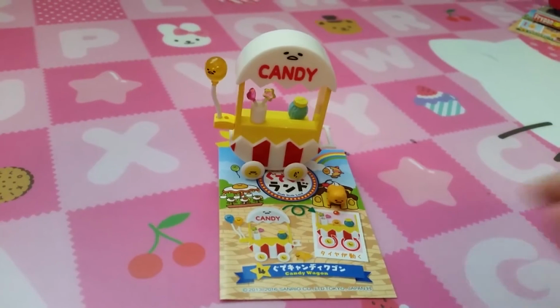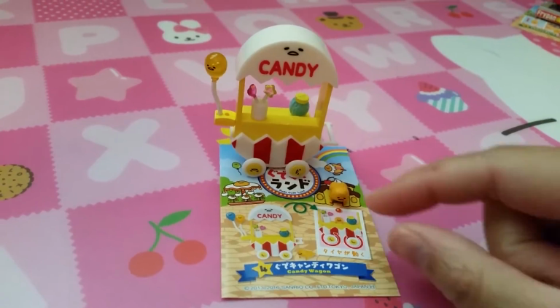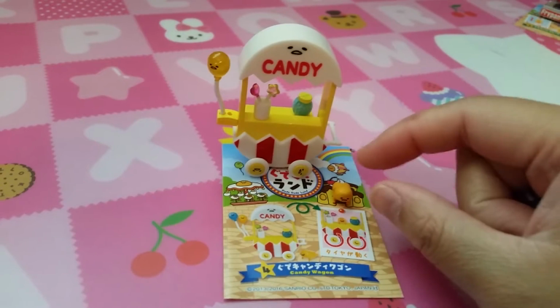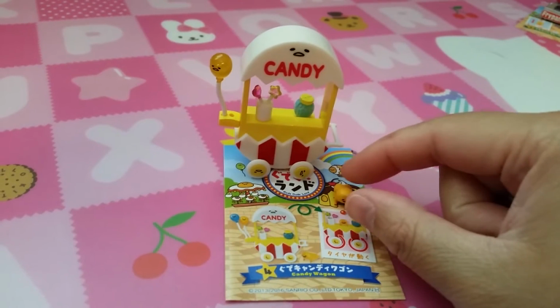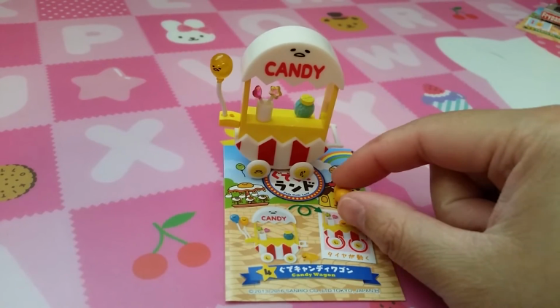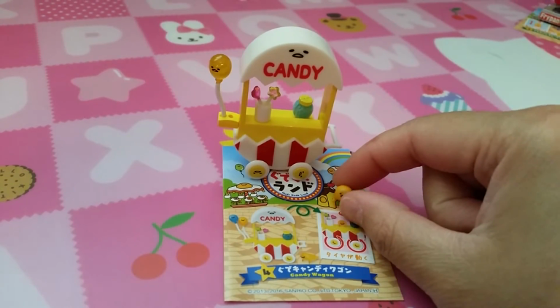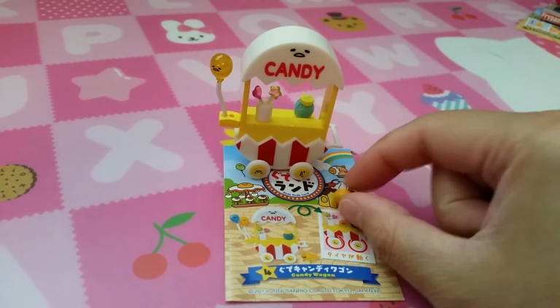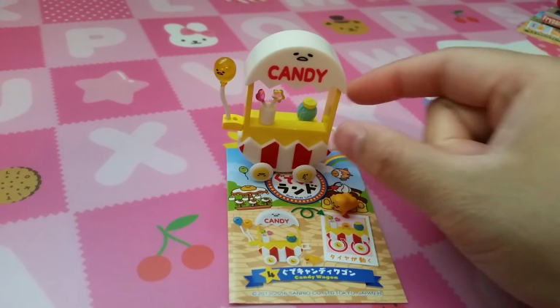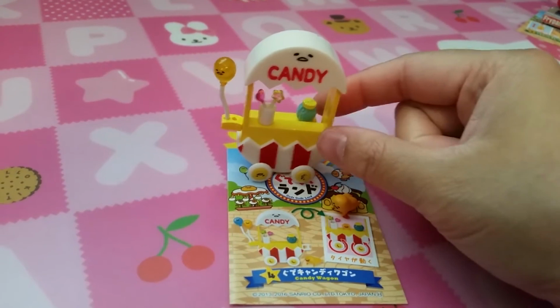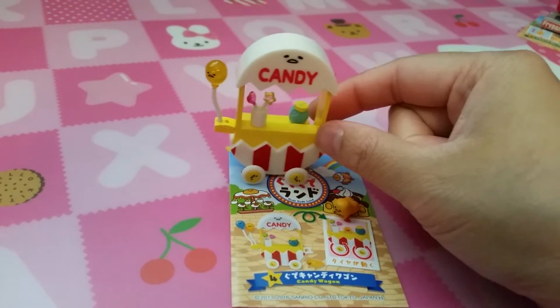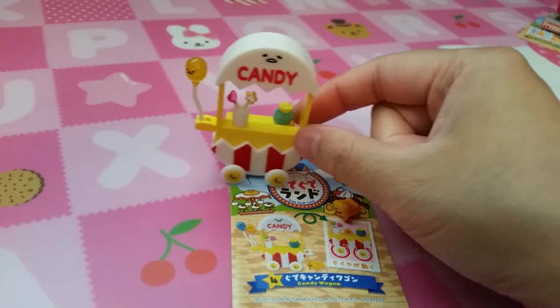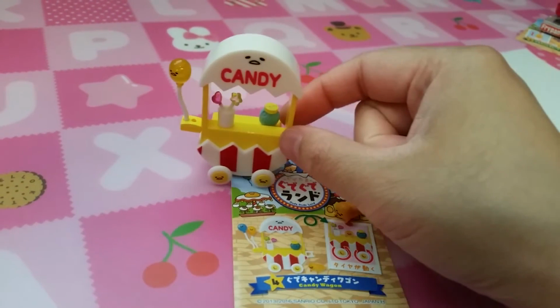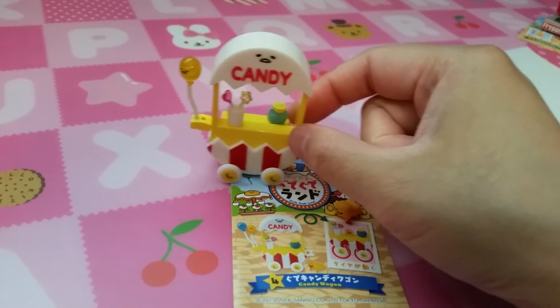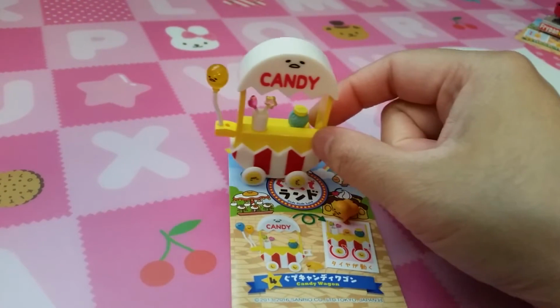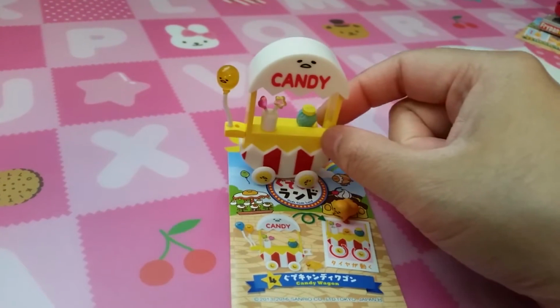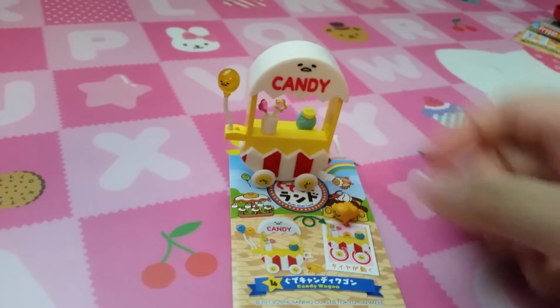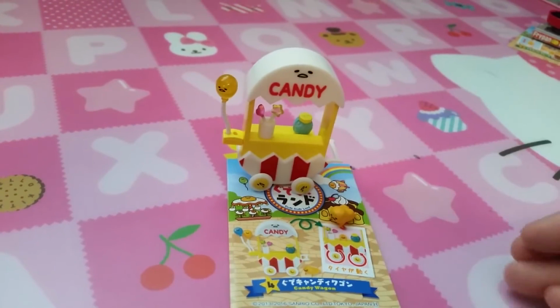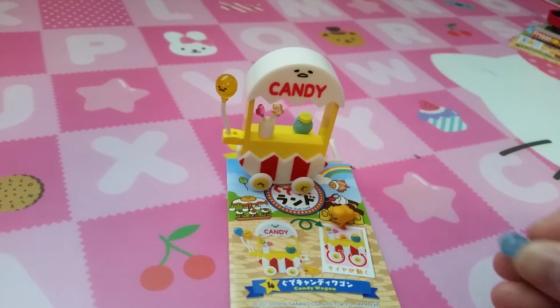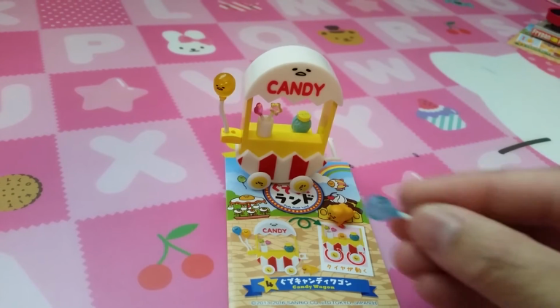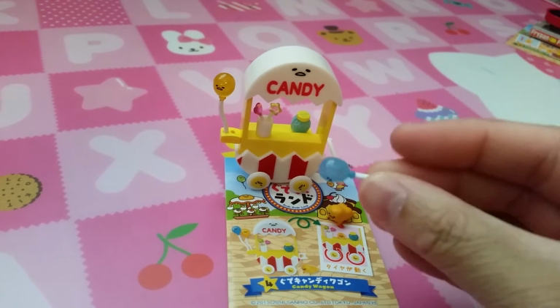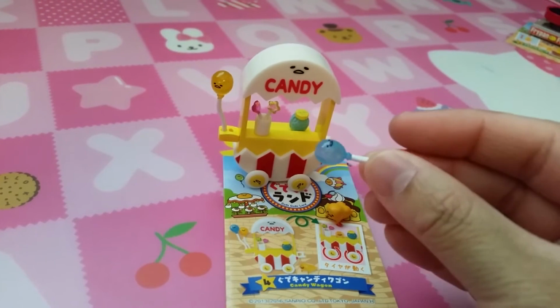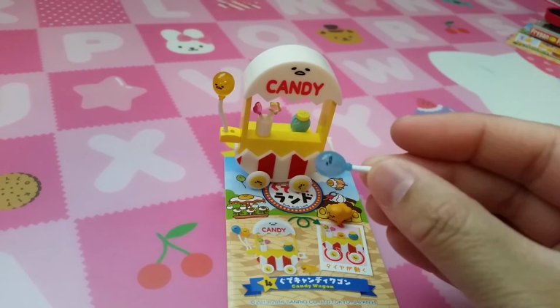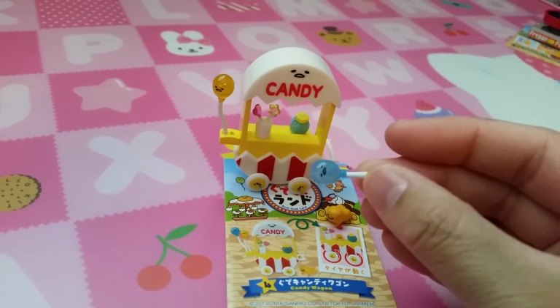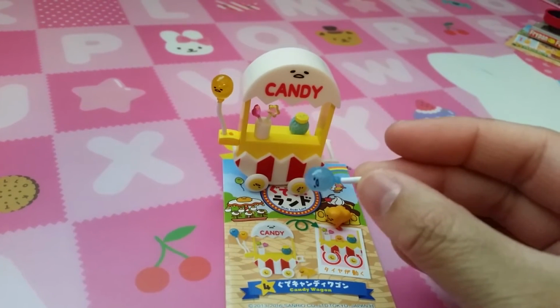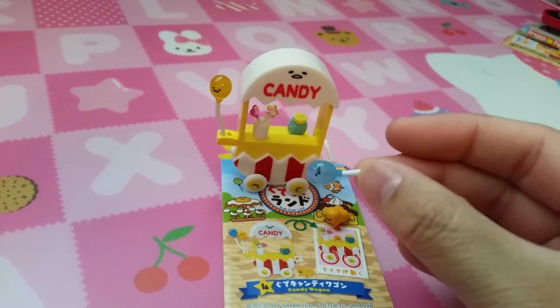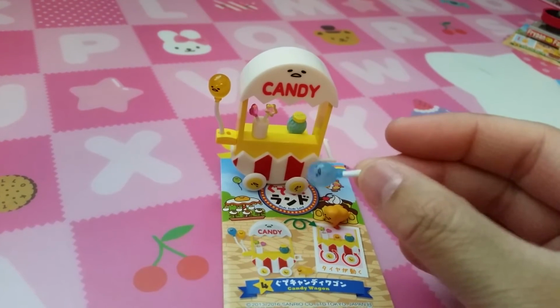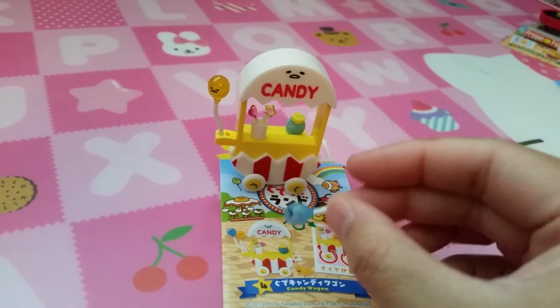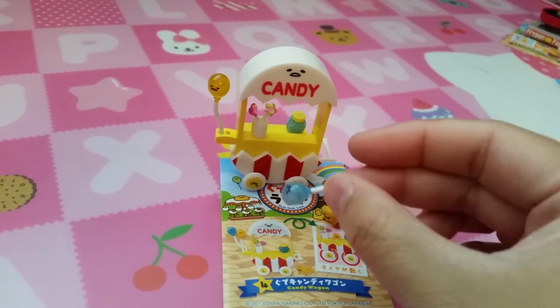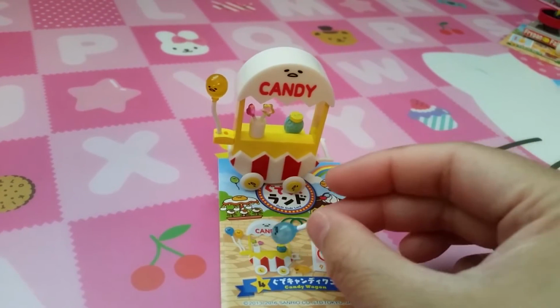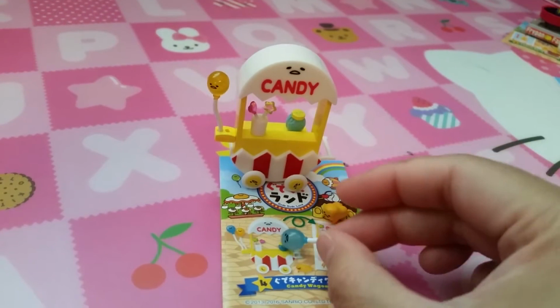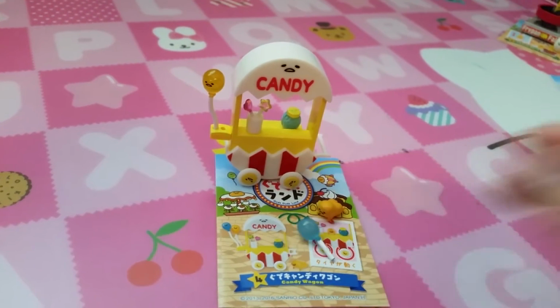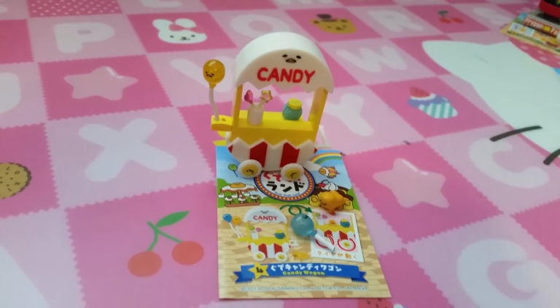Set 4 is Candy Wagon. Here's Gure Tama — a candy wagon with balloons. There are supposed to be two balloons but Mimi couldn't get the blue balloon in it.